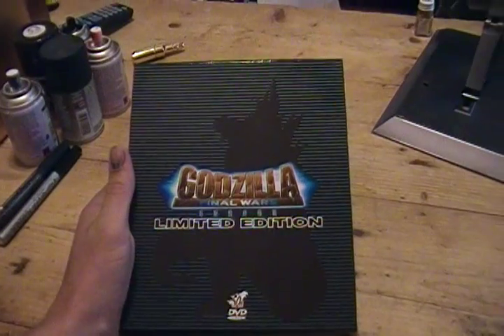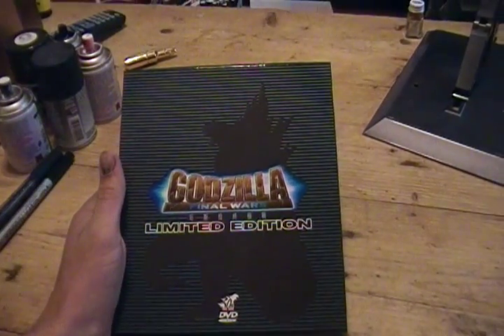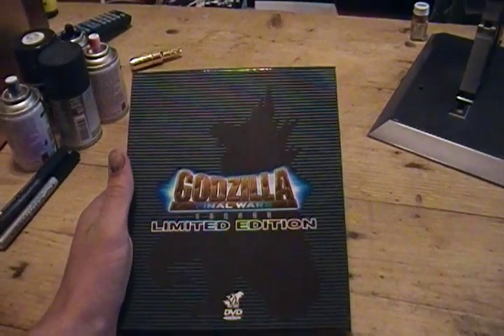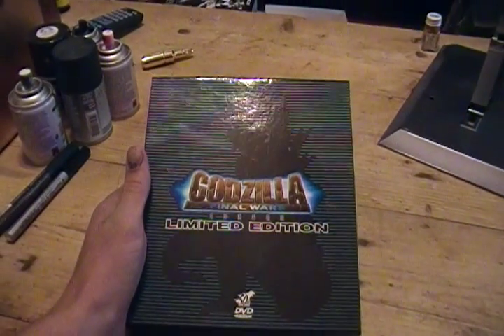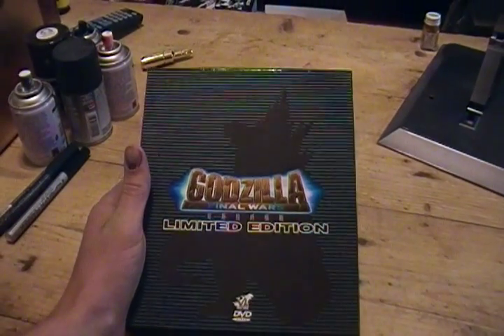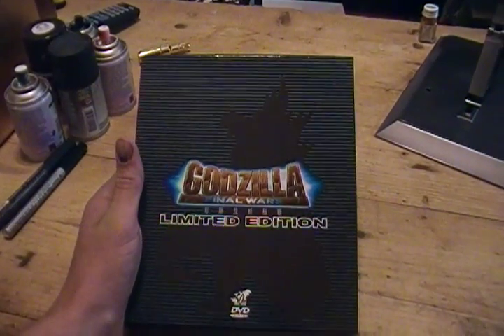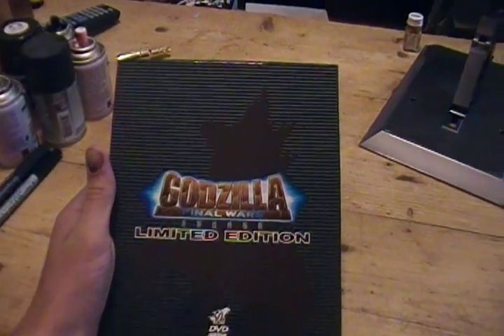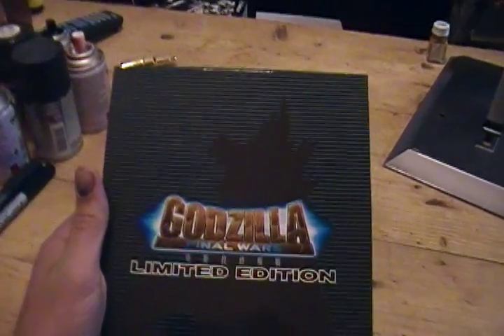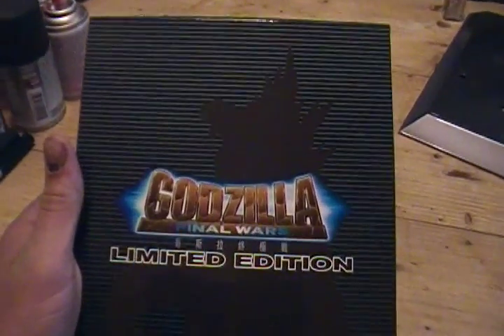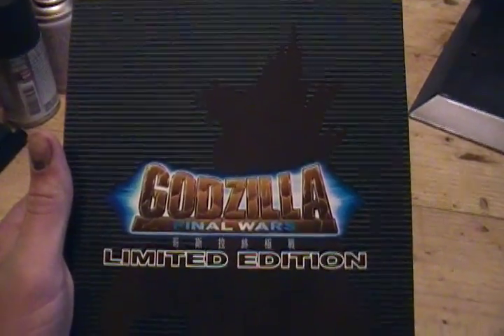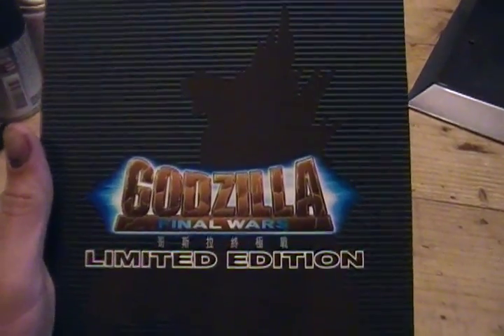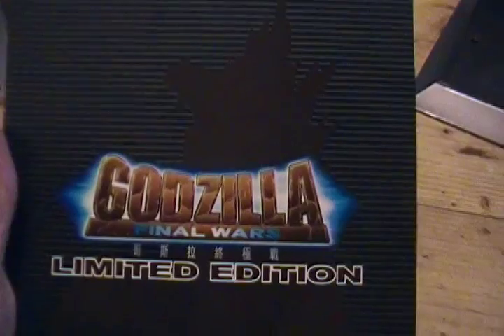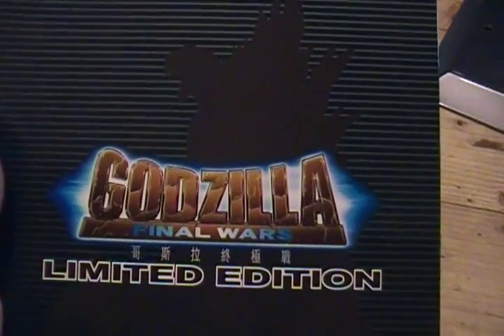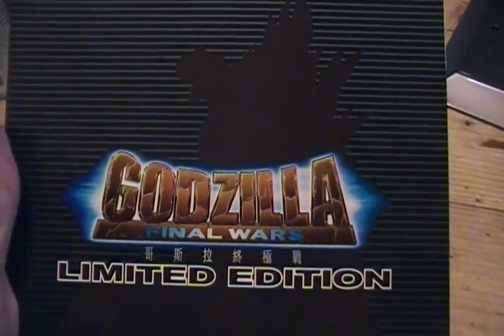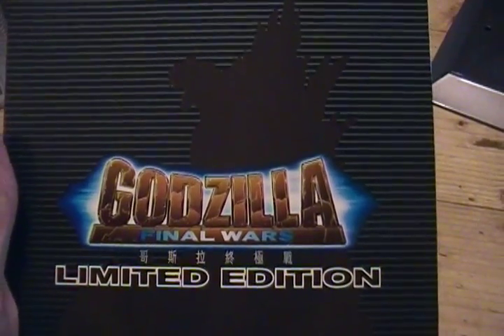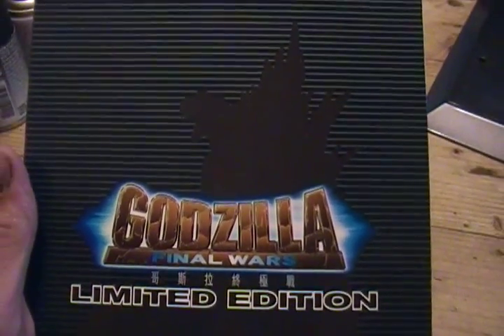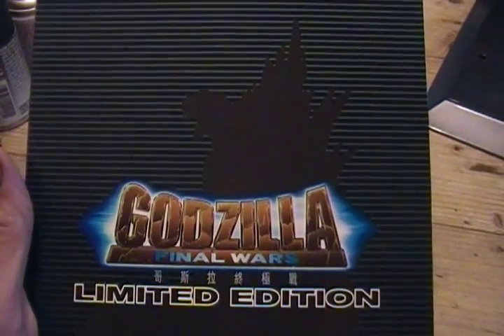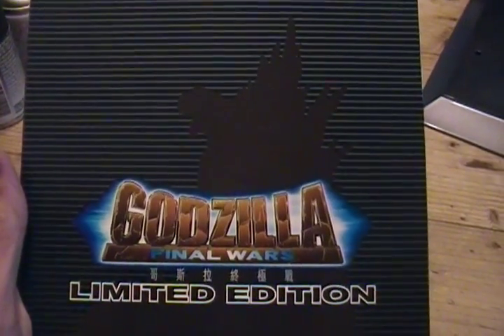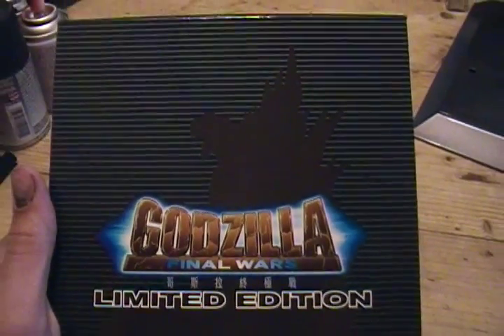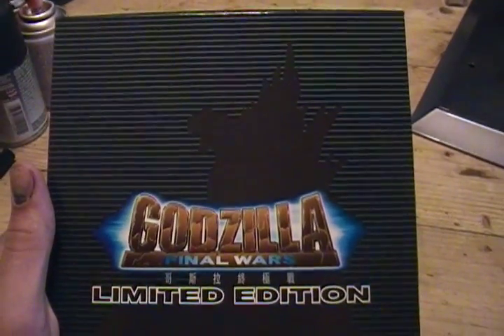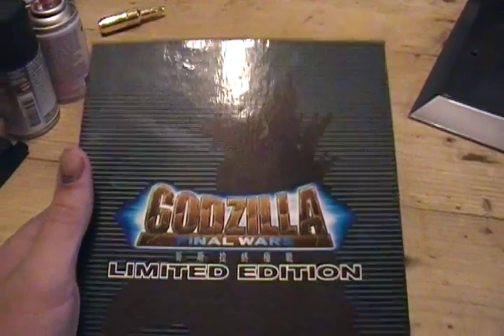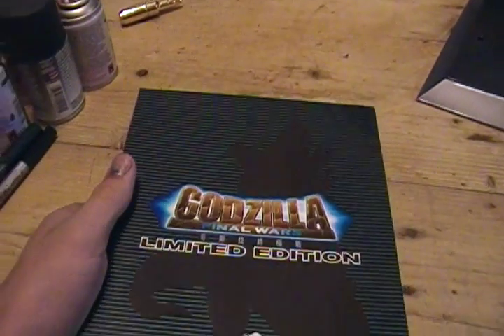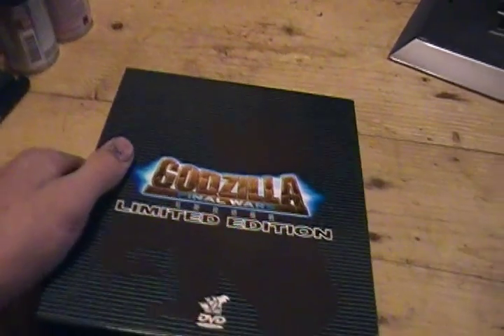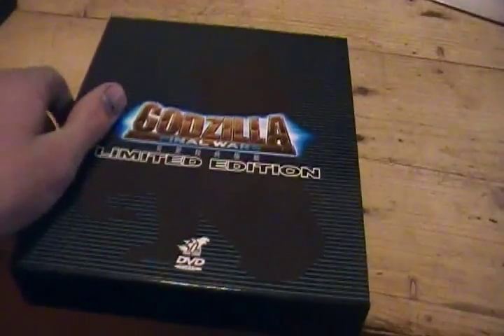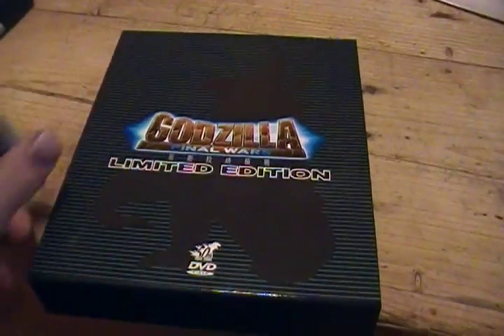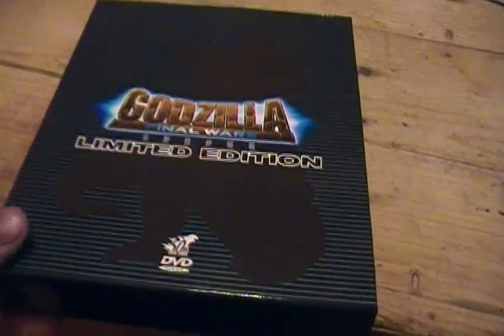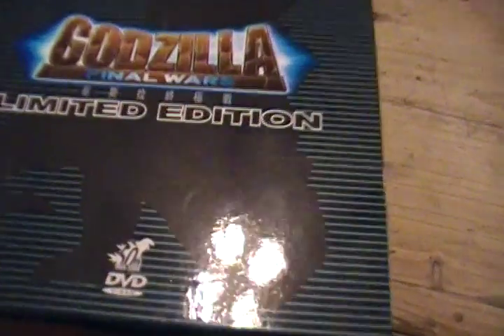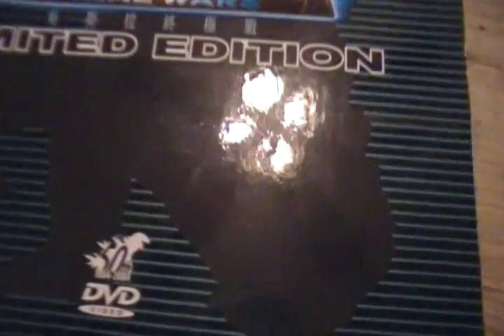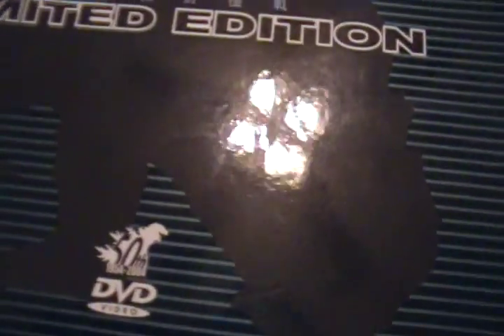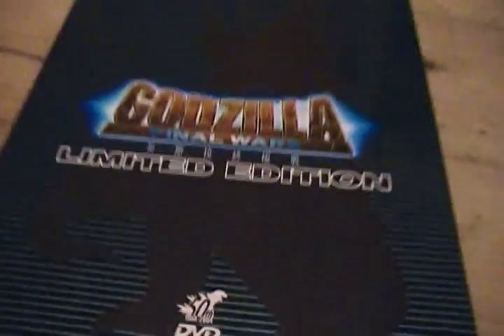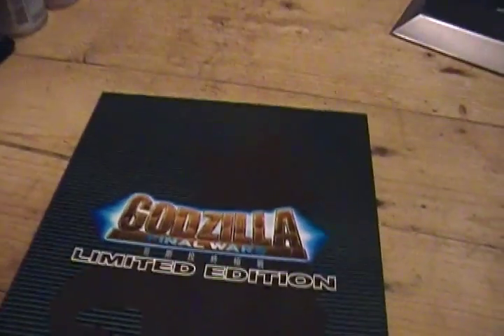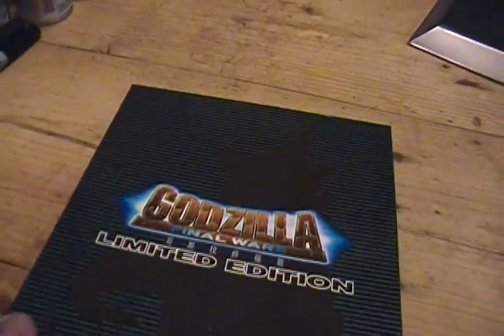This is Mr. GZilla with a review on the limited edition Final Wars Hong Kong DVD release set, which is just amazing. It's just awesome. I love this.